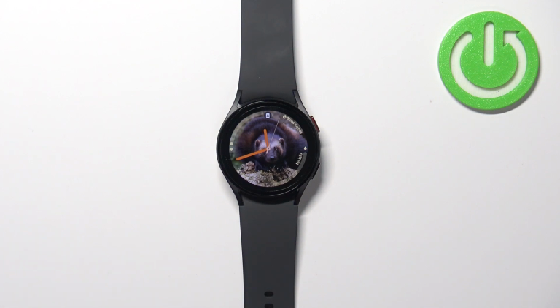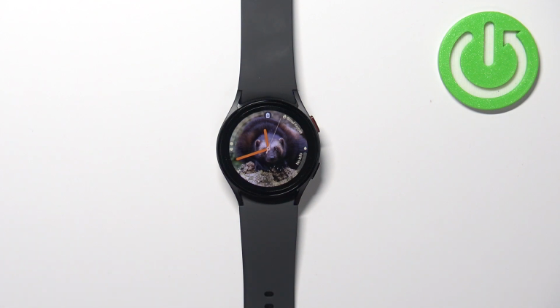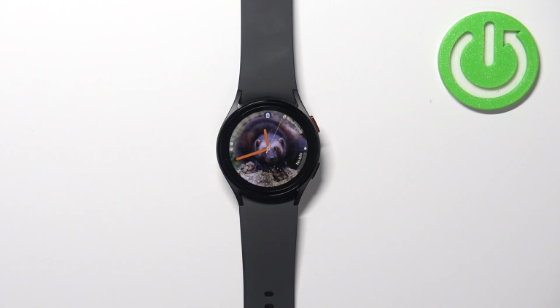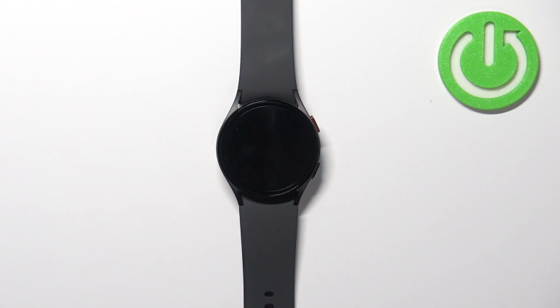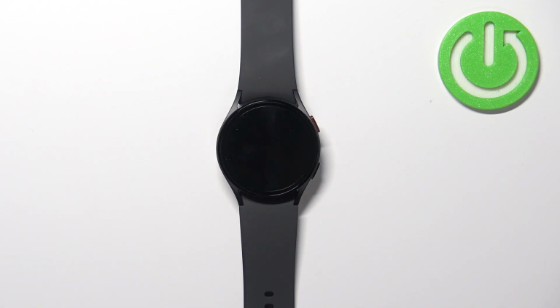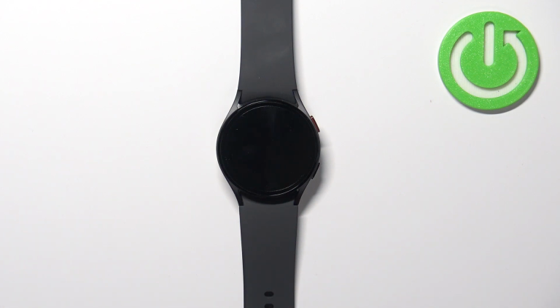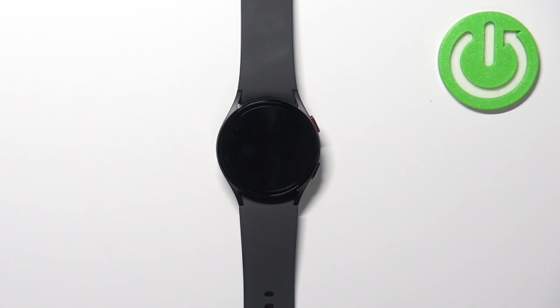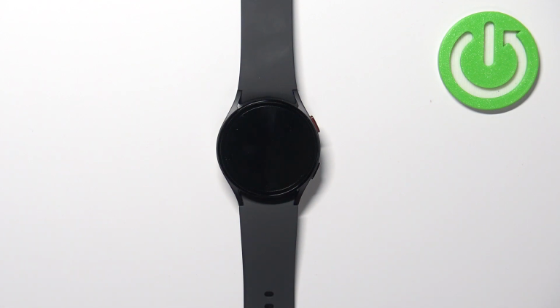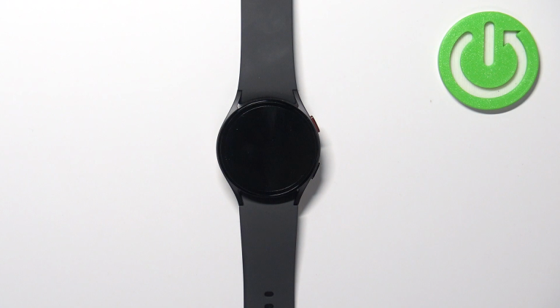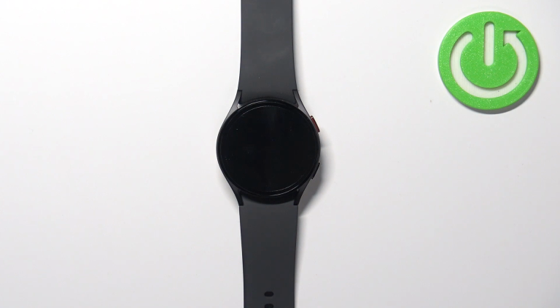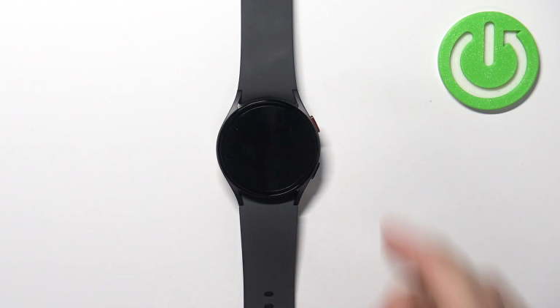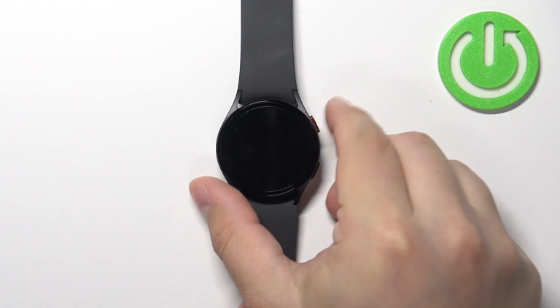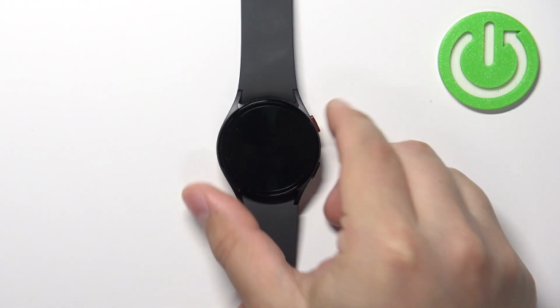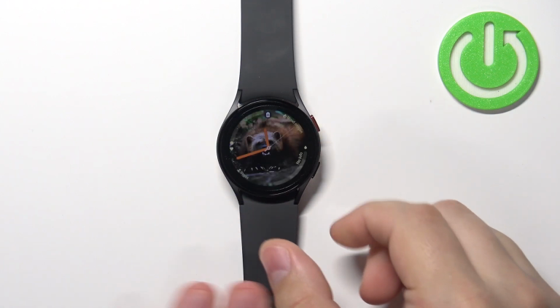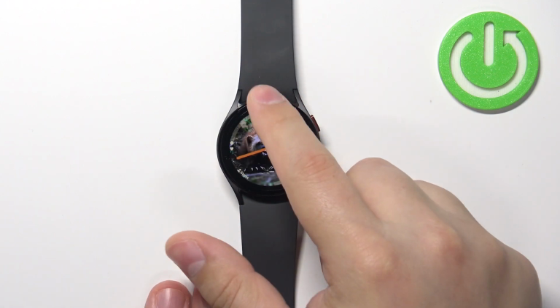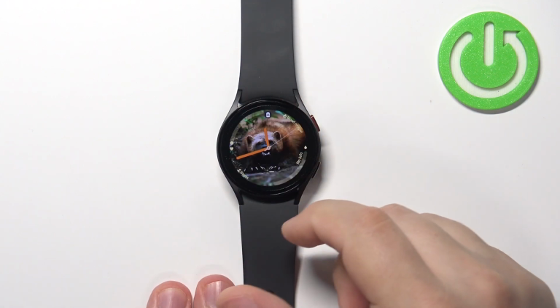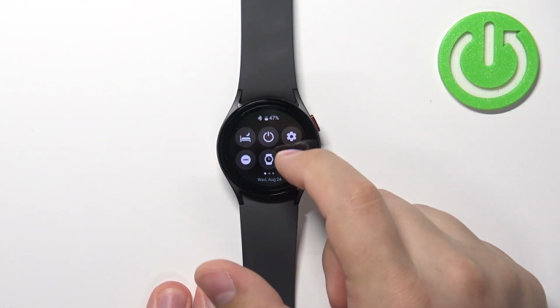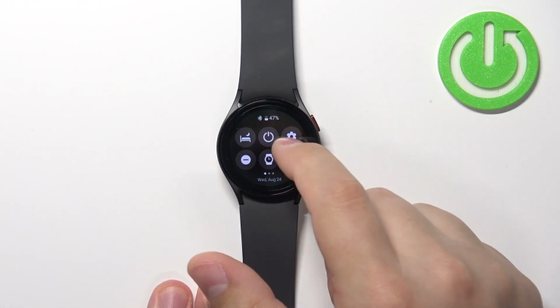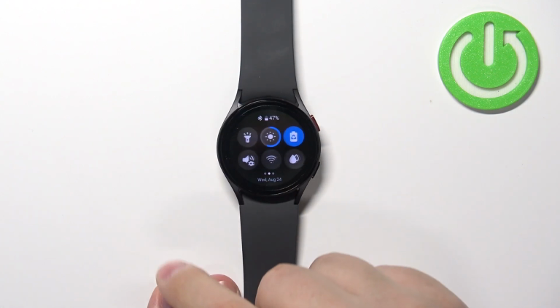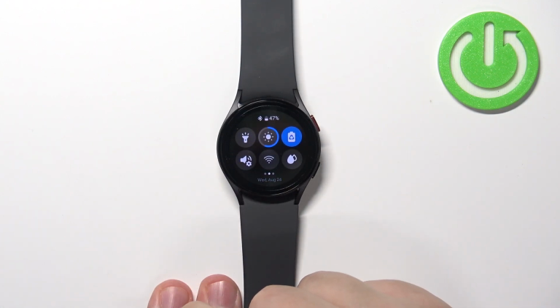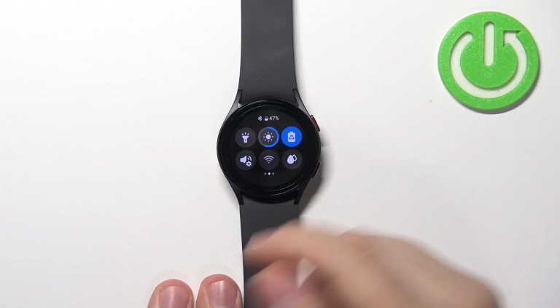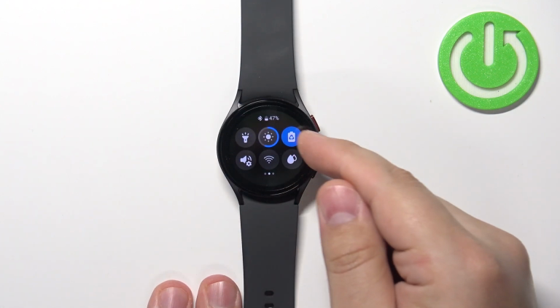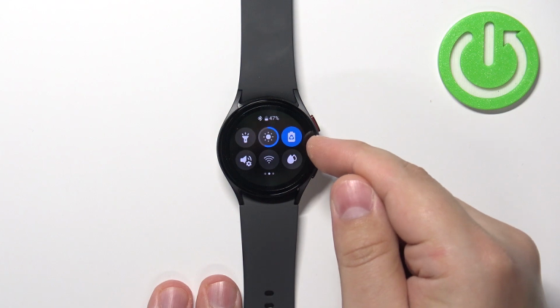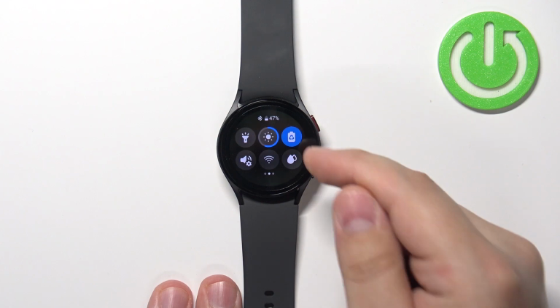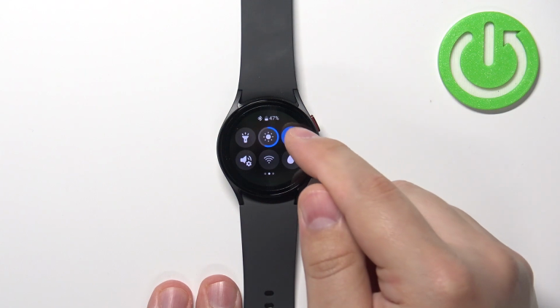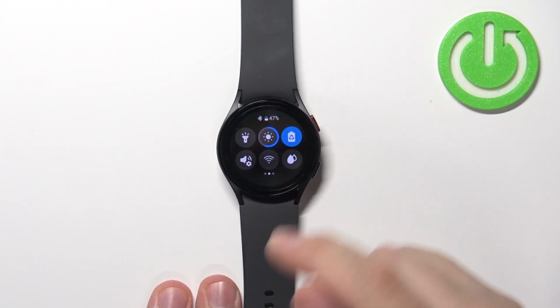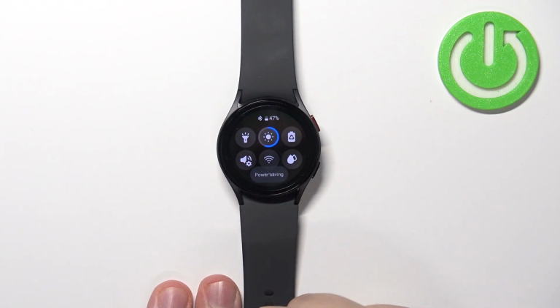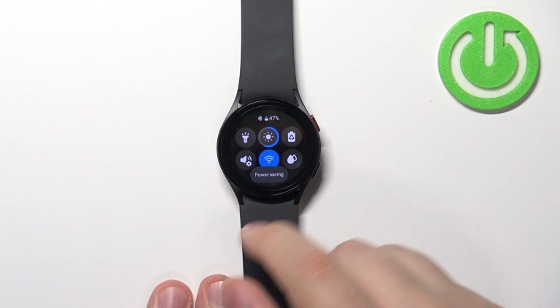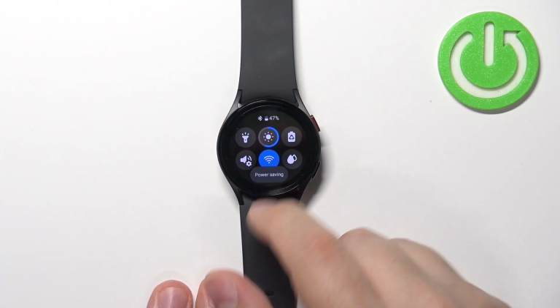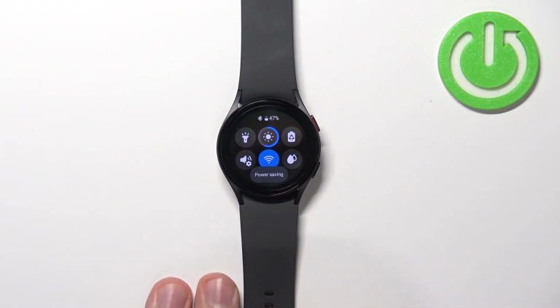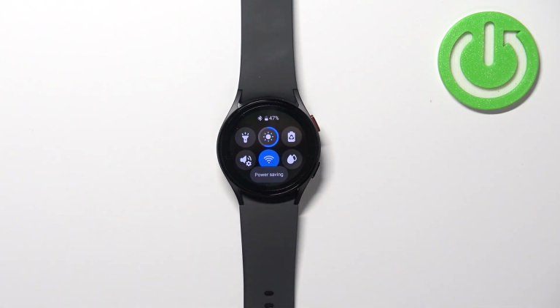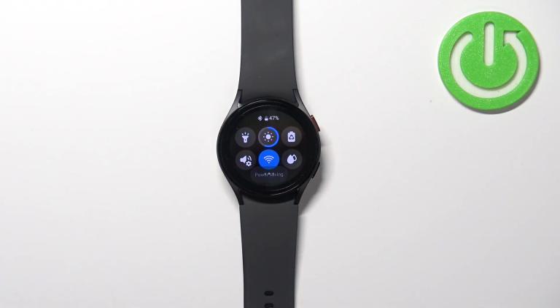That's how you enable the power saving mode. To disable it, simply wake up the screen, open the panel, scroll through the pages, find the icon and tap on it to disable it.